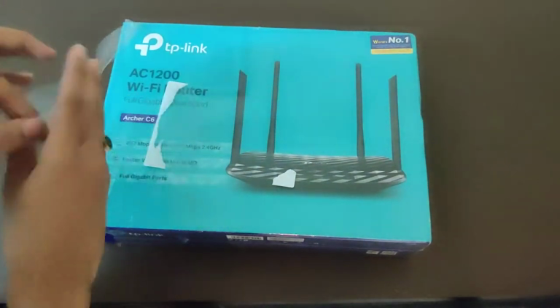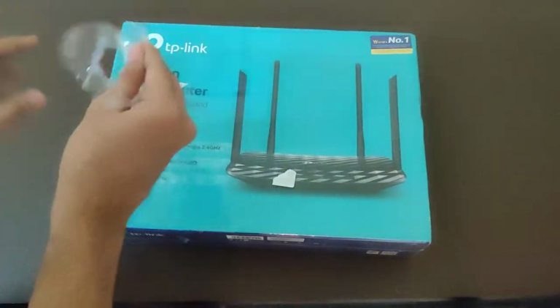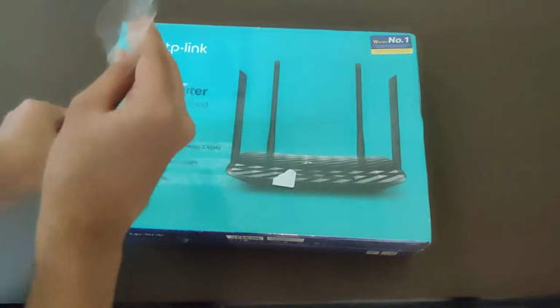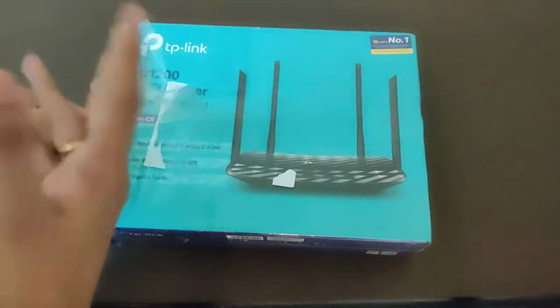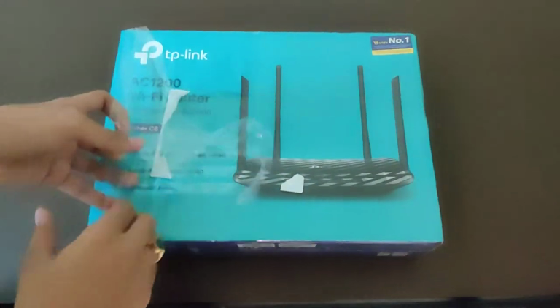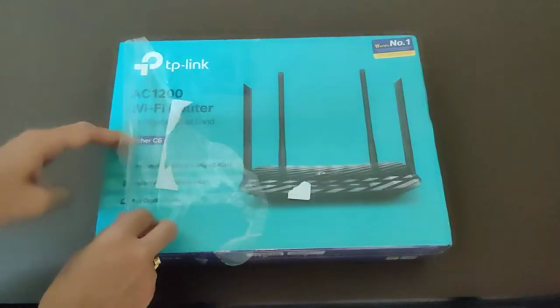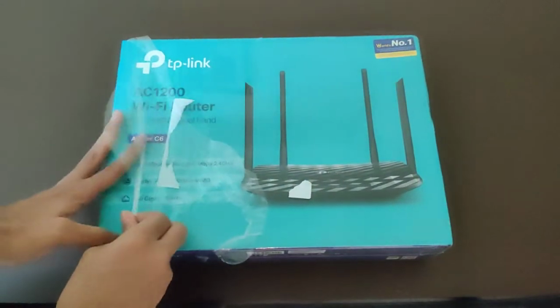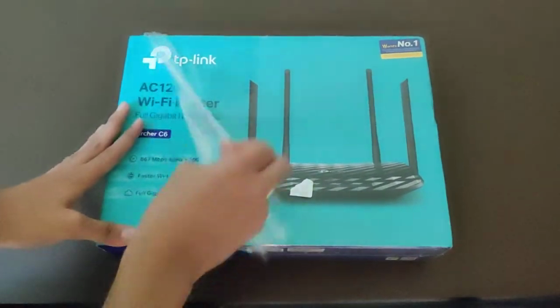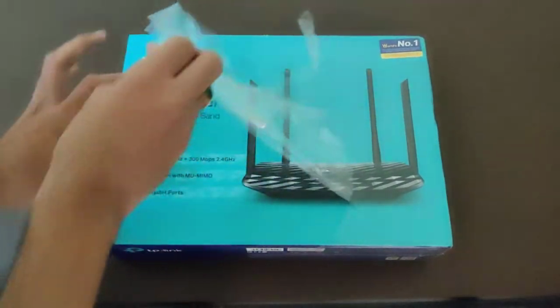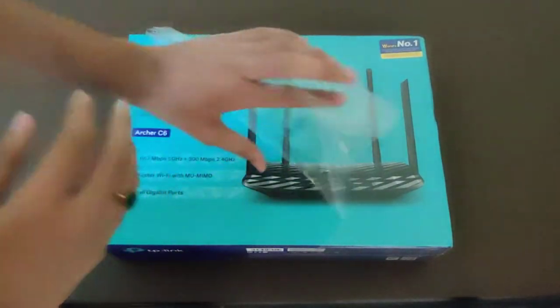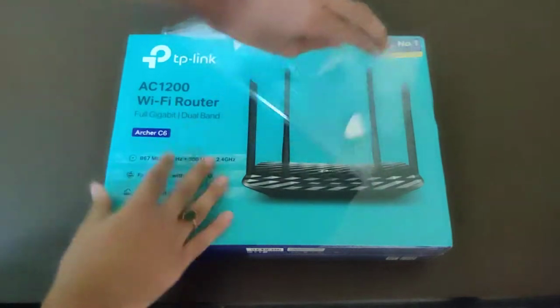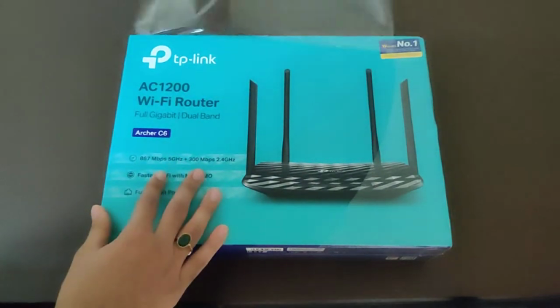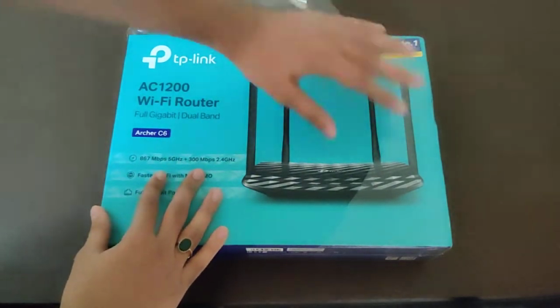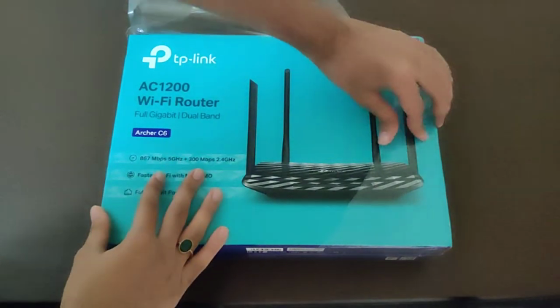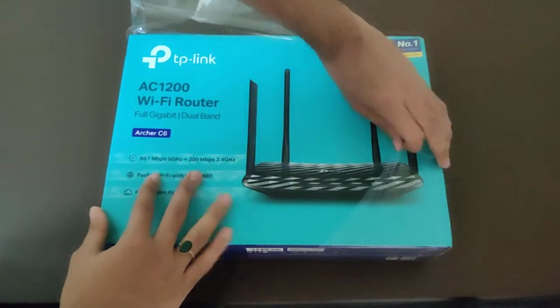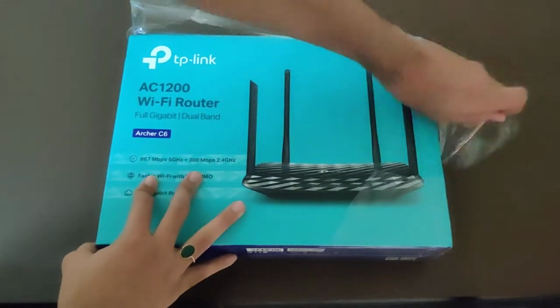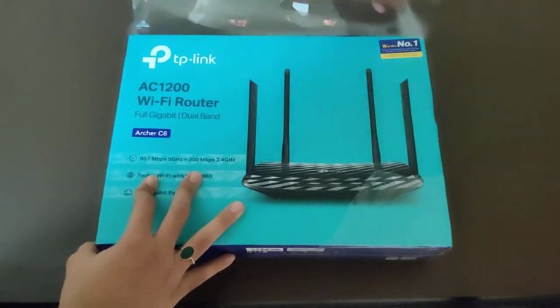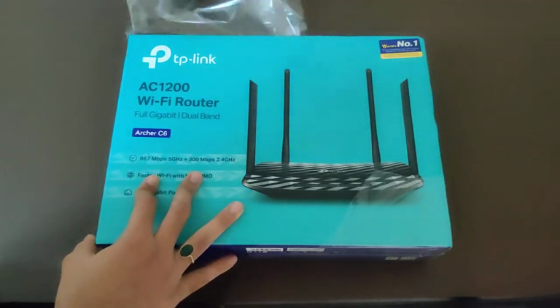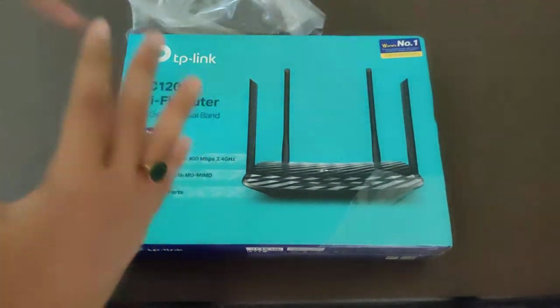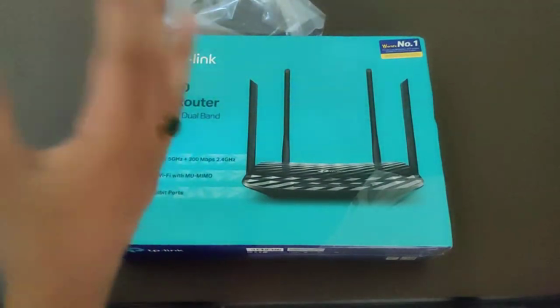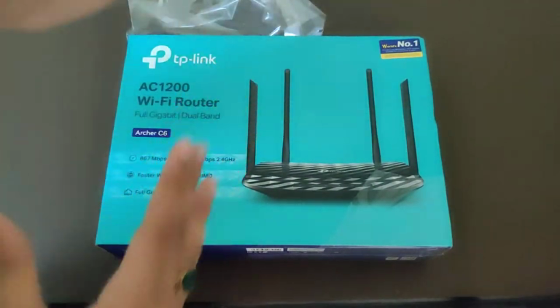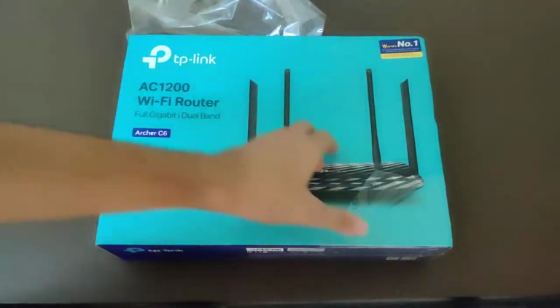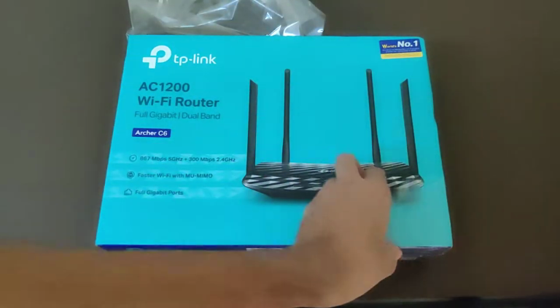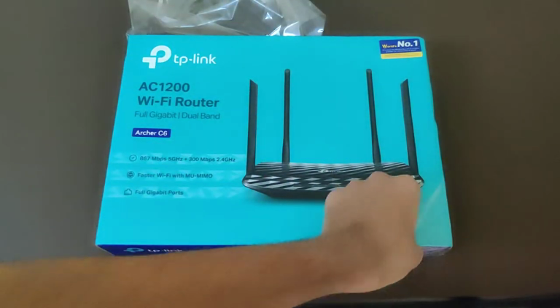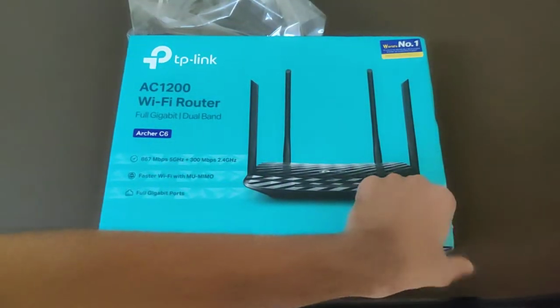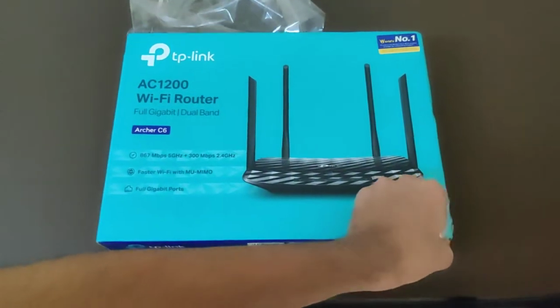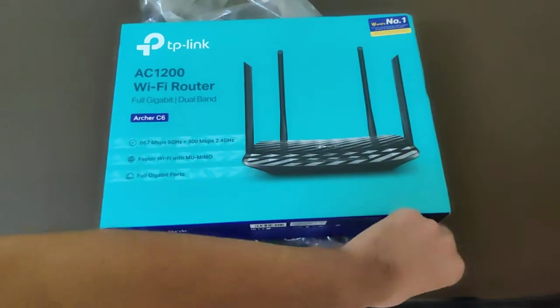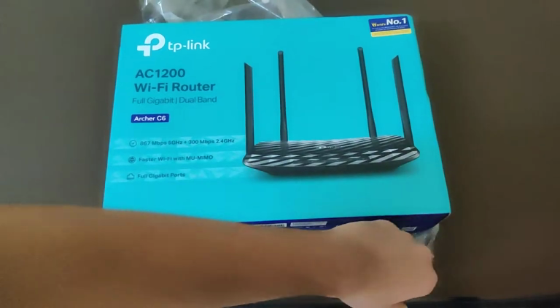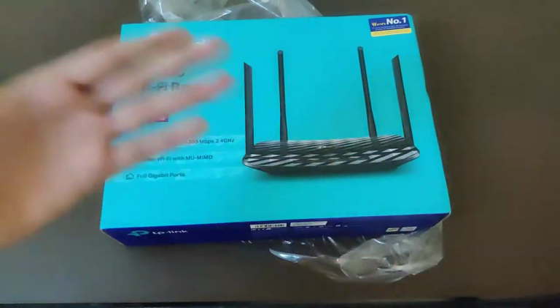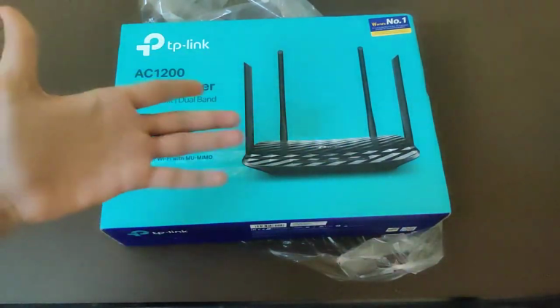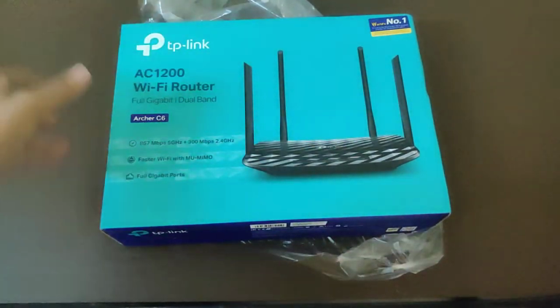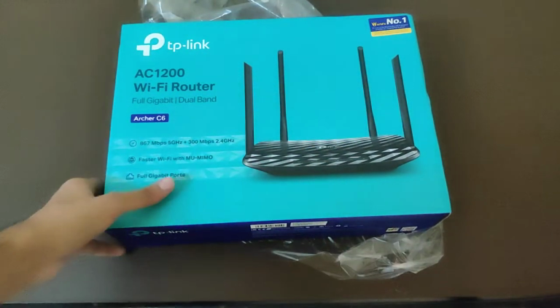I just want to do a typical unboxing to show you guys what to expect. It's amazing — that looks really dope guys. I just can't even say anything.